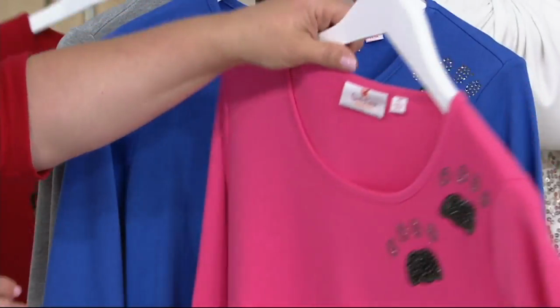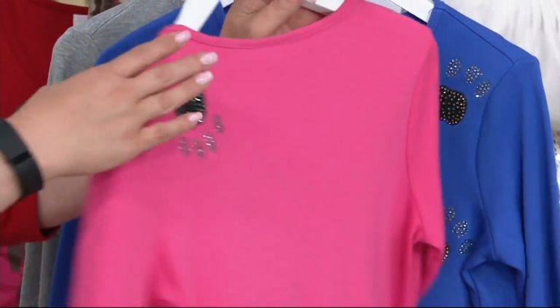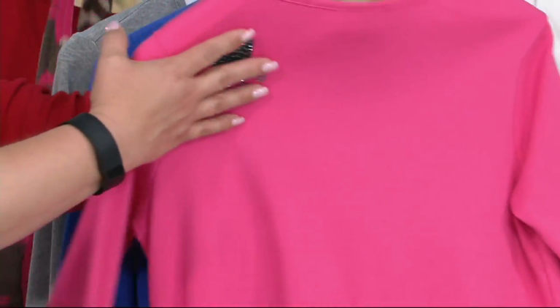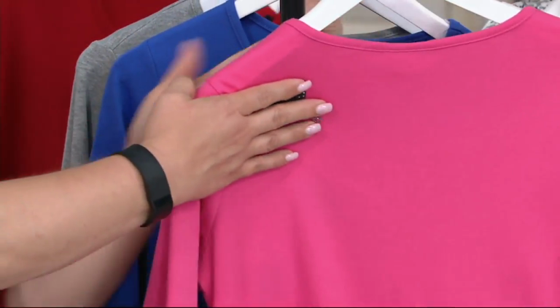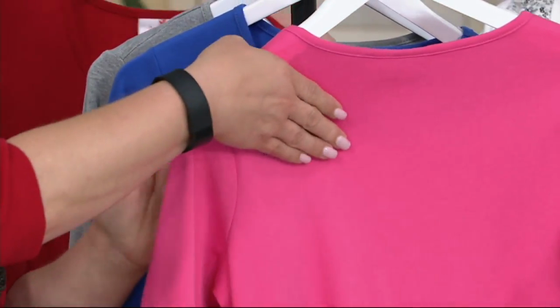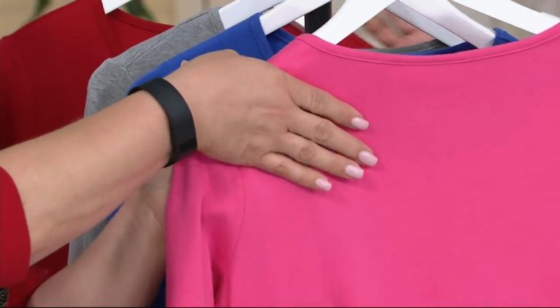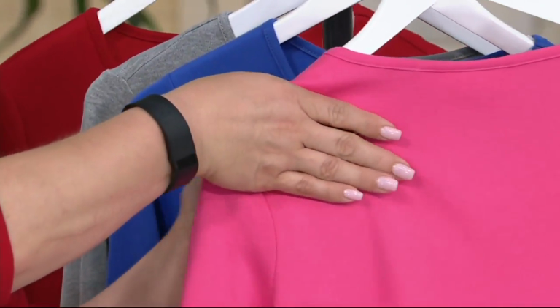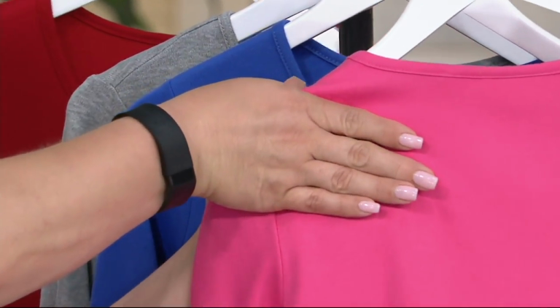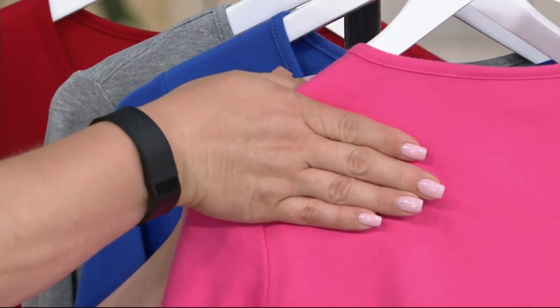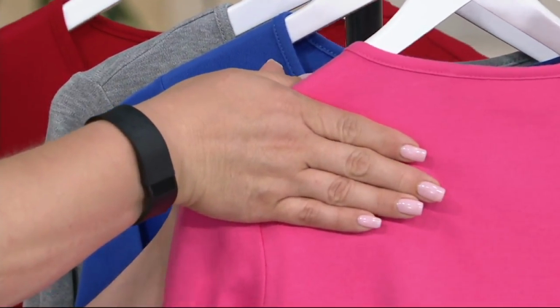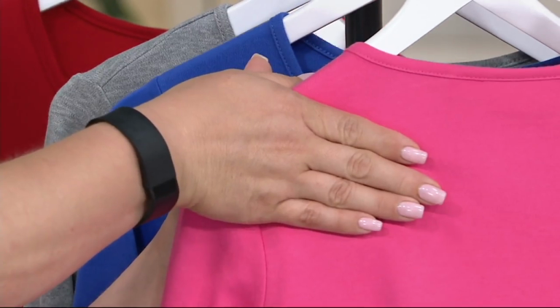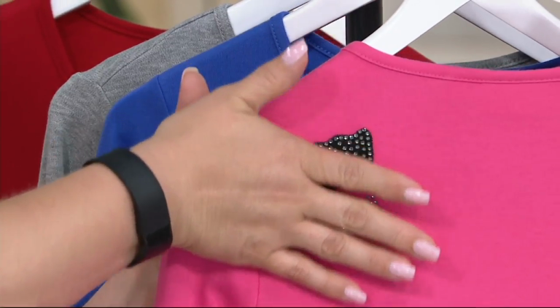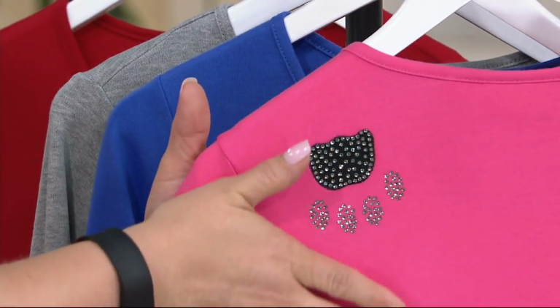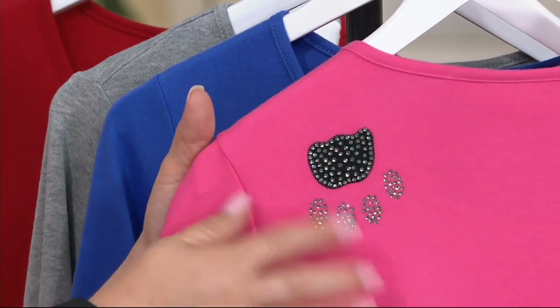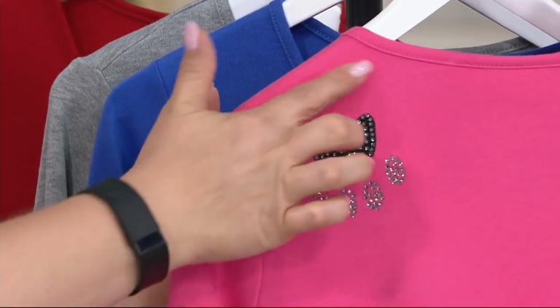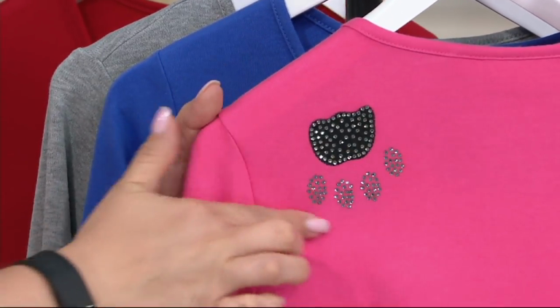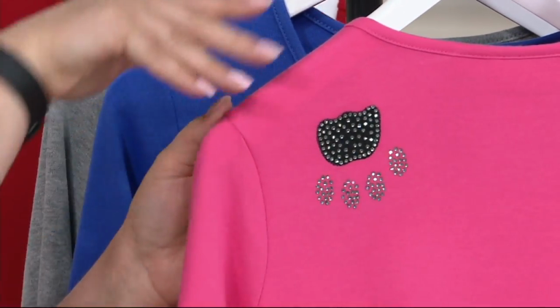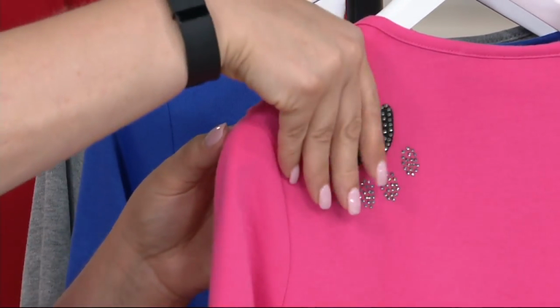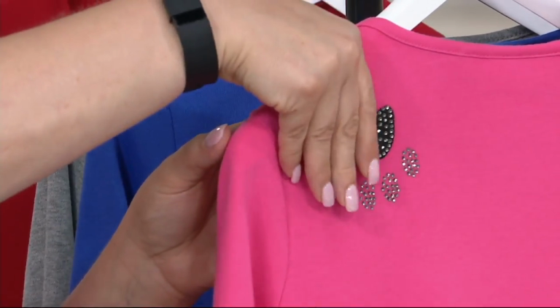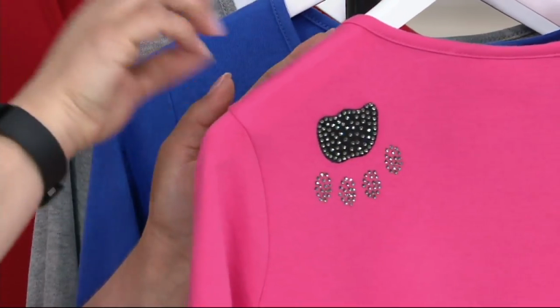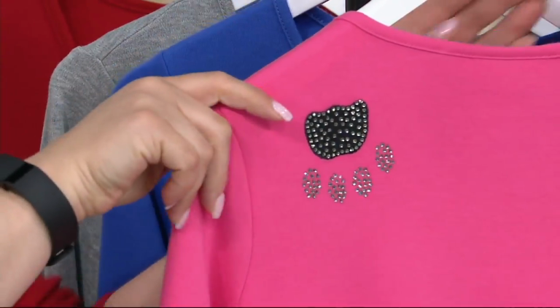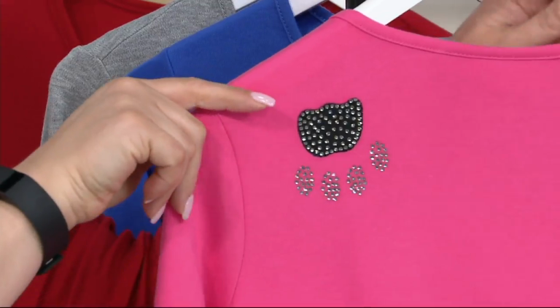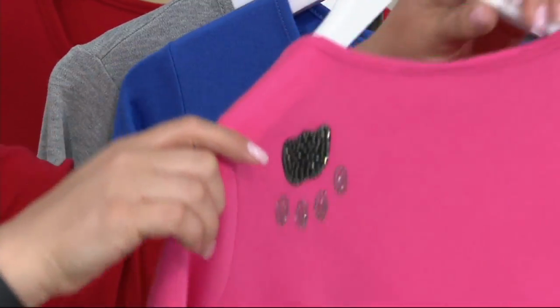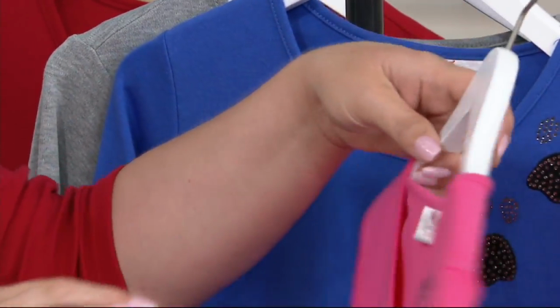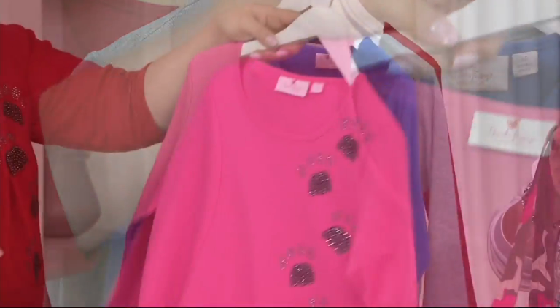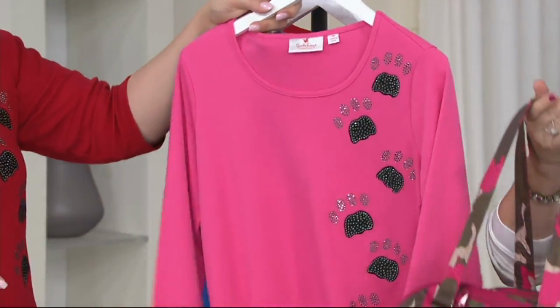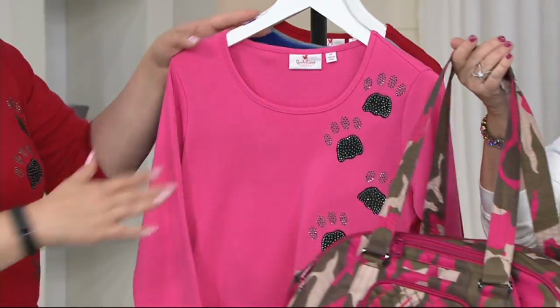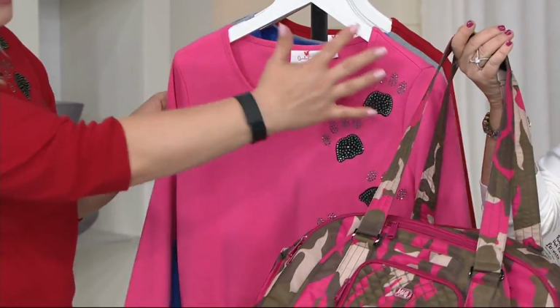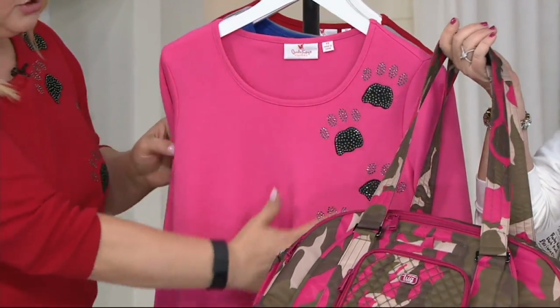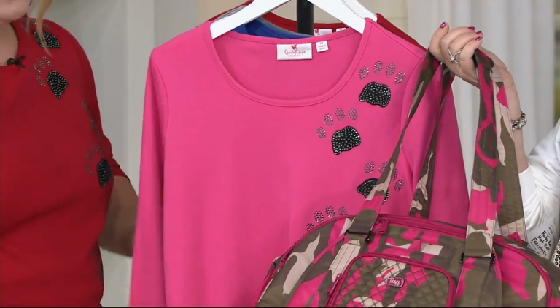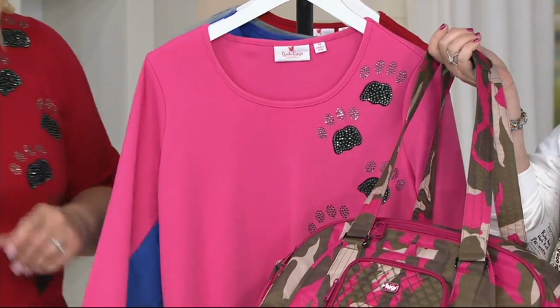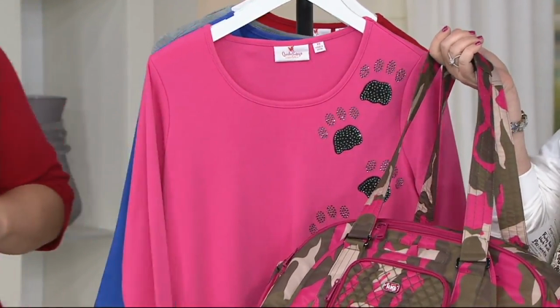You can have a t-shirt that's plain, yada yada yada — but why not have one that's more fun and festive? It's like your little pet is giving you a hug, and then all of the pet paws just going up the one side.